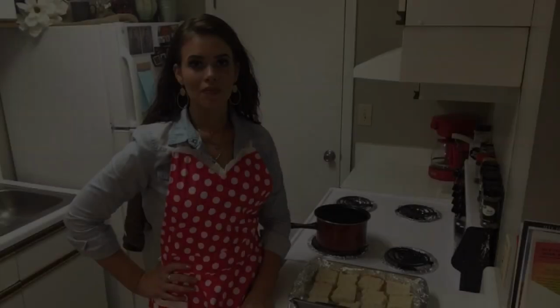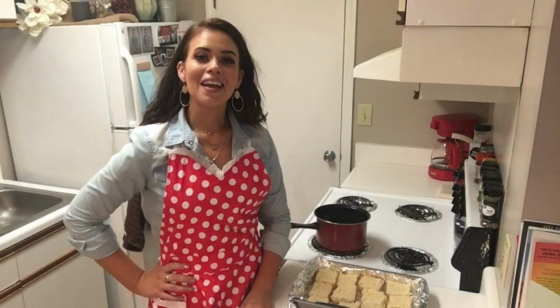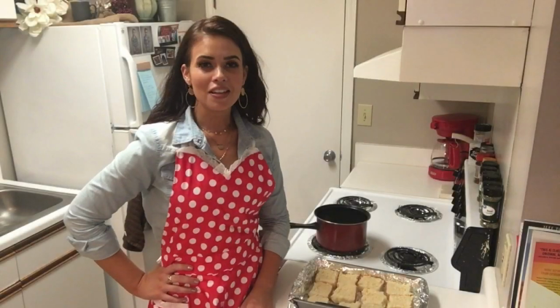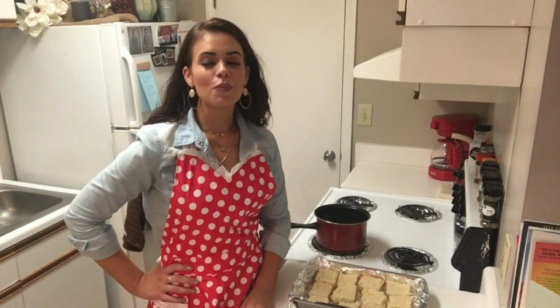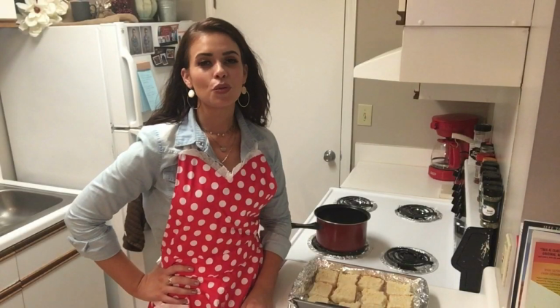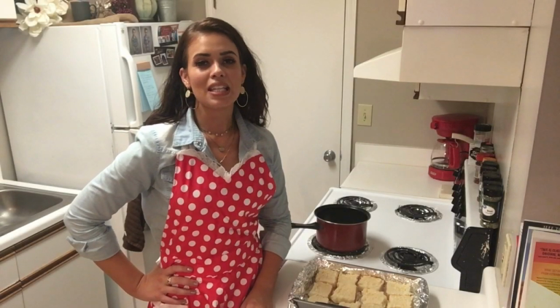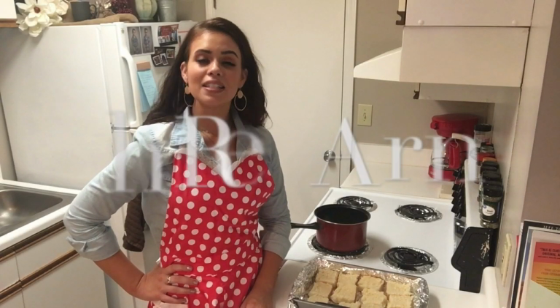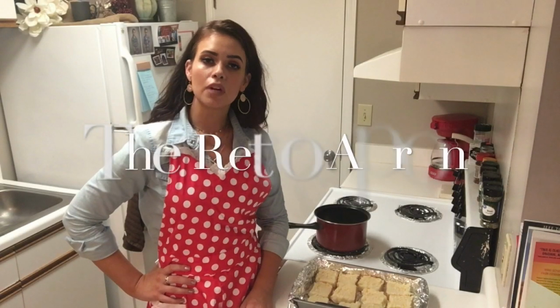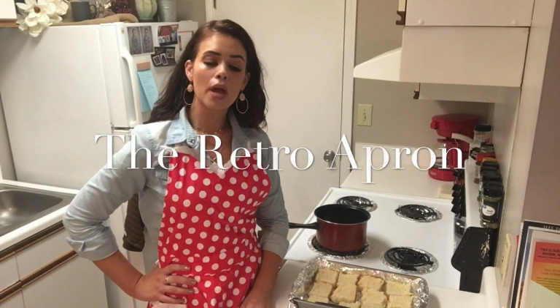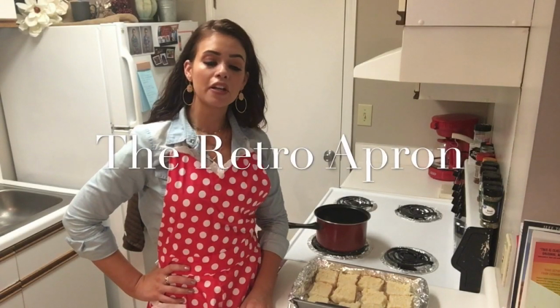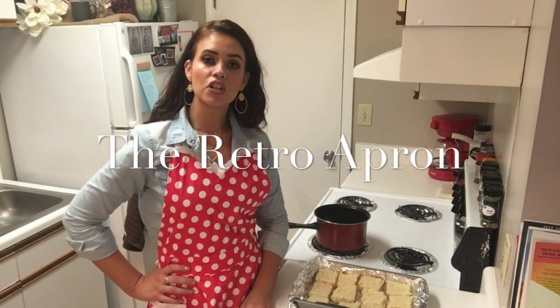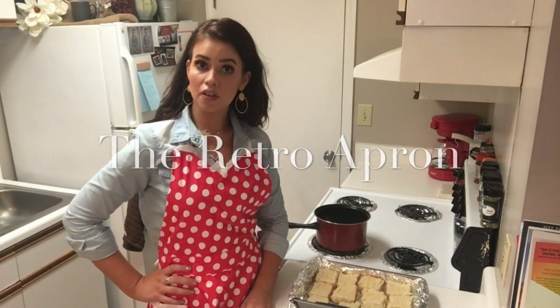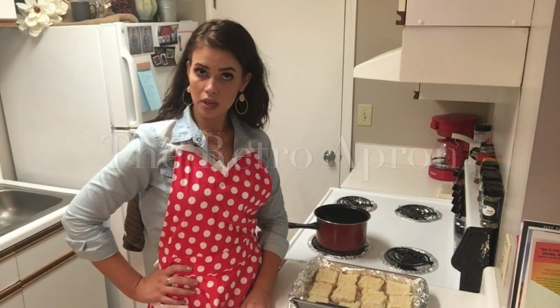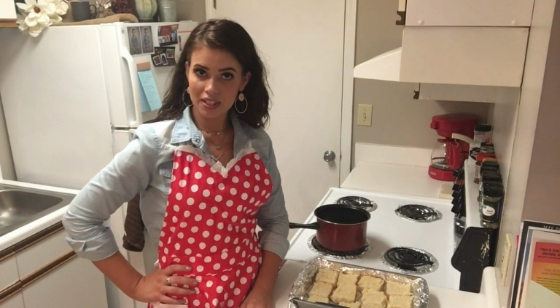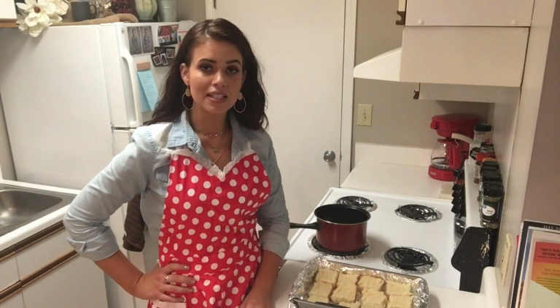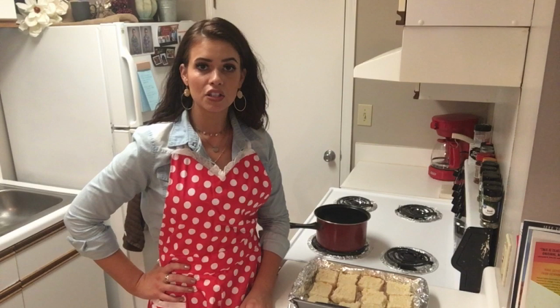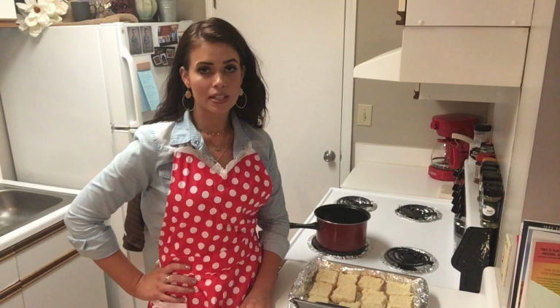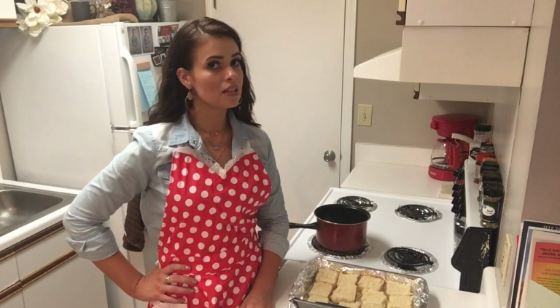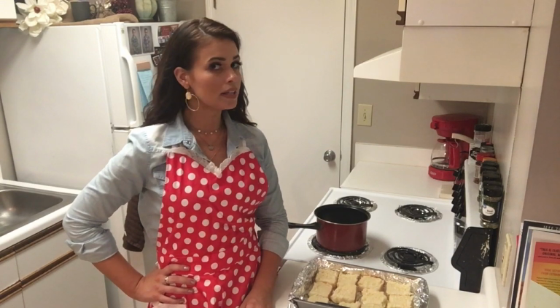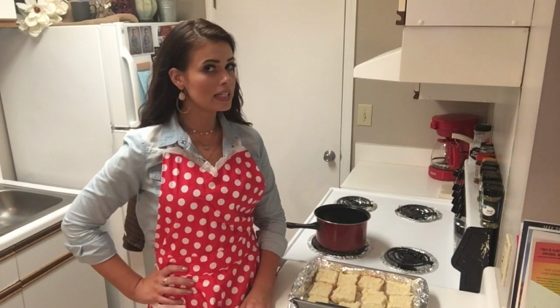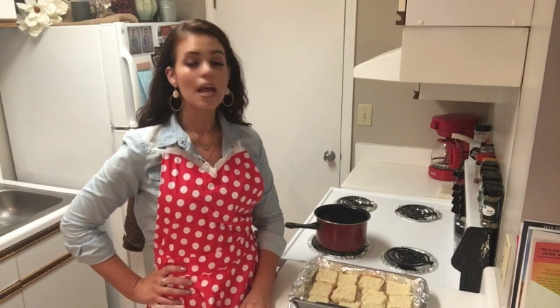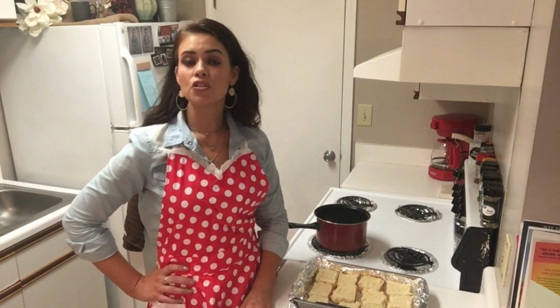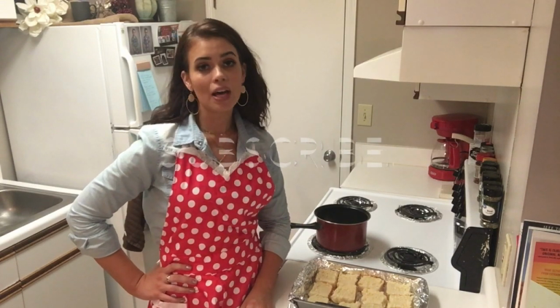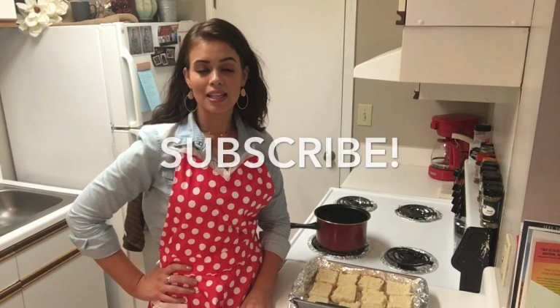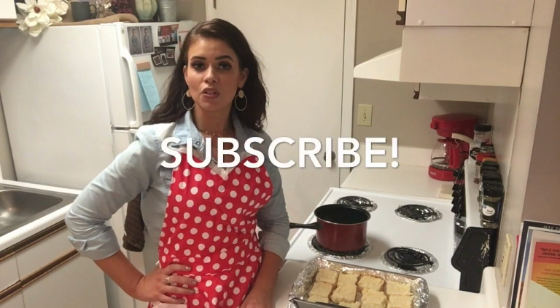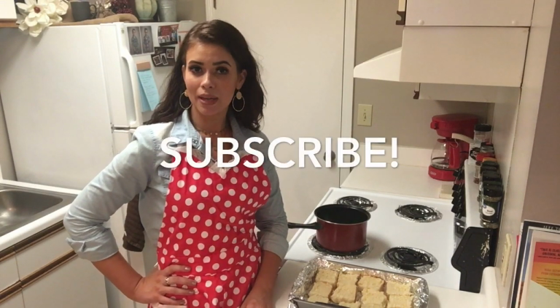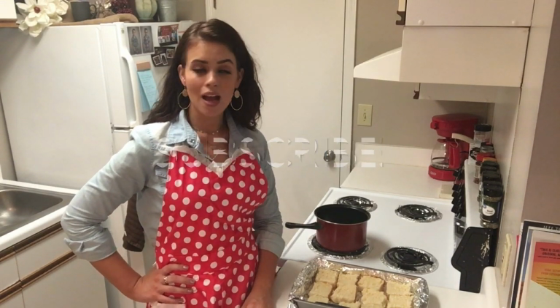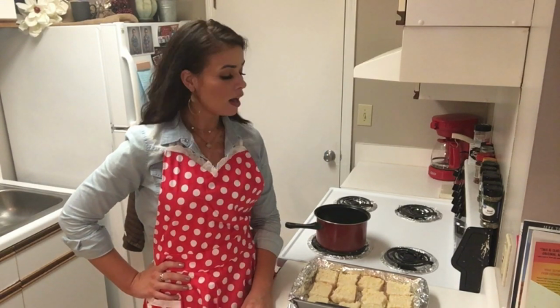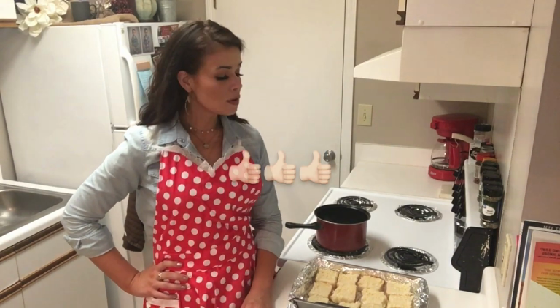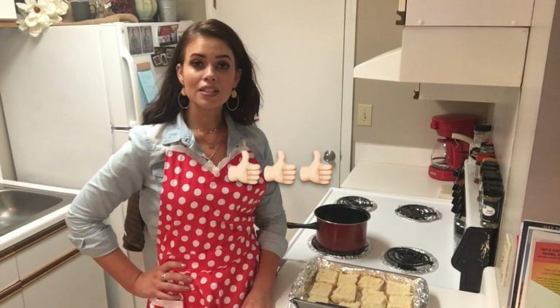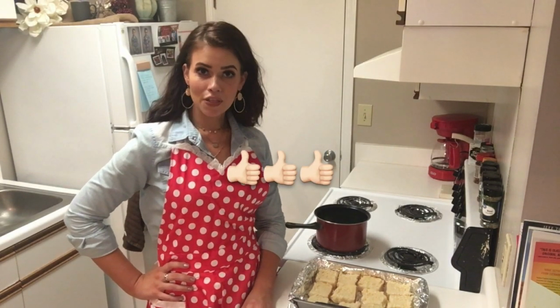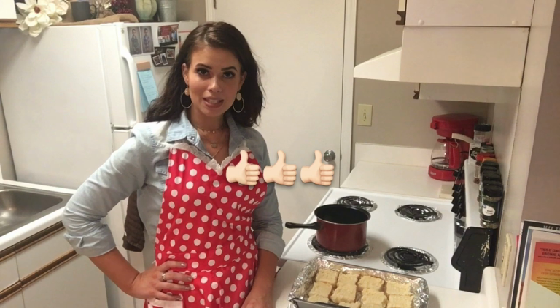Hey y'all, thank you so much for joining me today. This is the Retro Apron Cooking Channel, and if you are interested in easy, delicious recipes on a weekly basis, make sure you go ahead and hit that subscribe button and give this video a thumbs up.